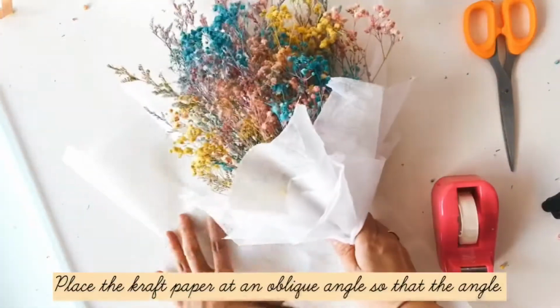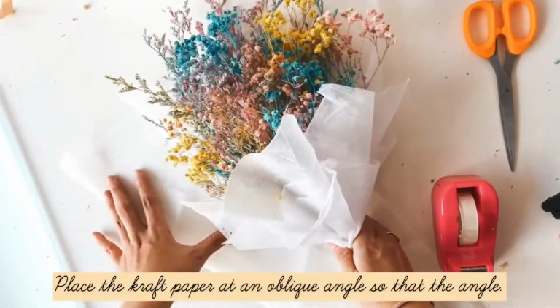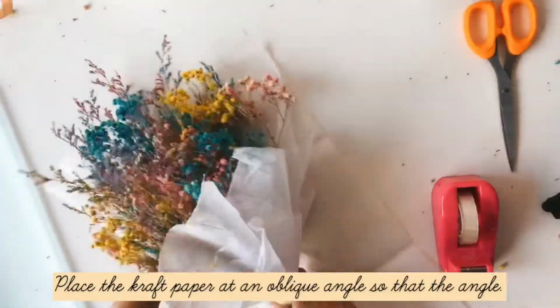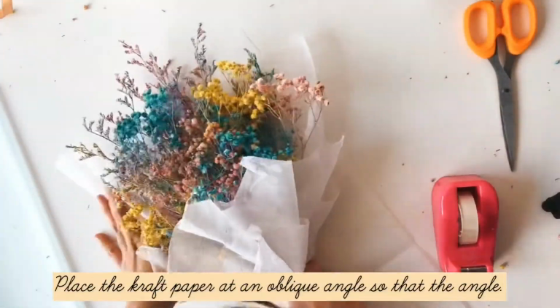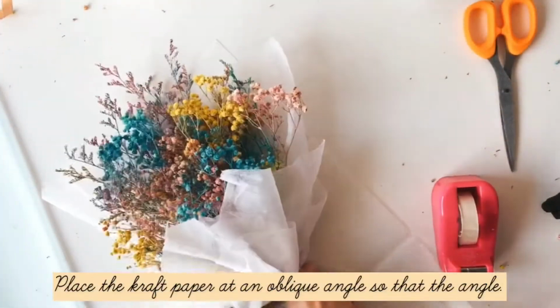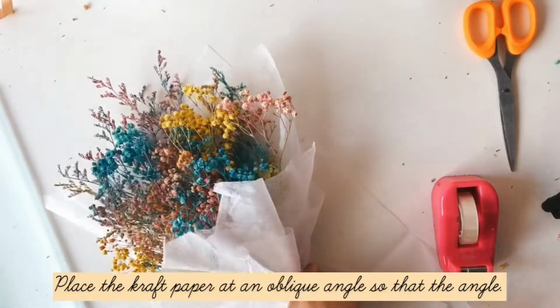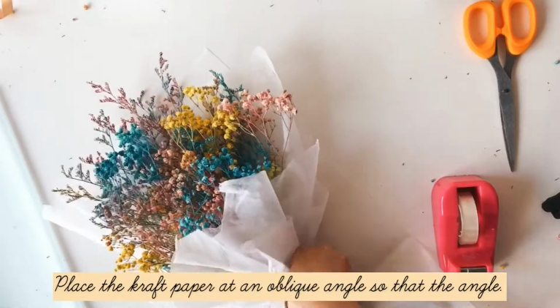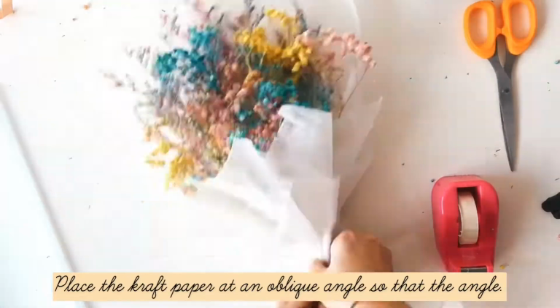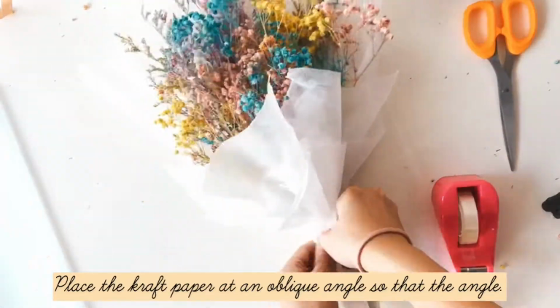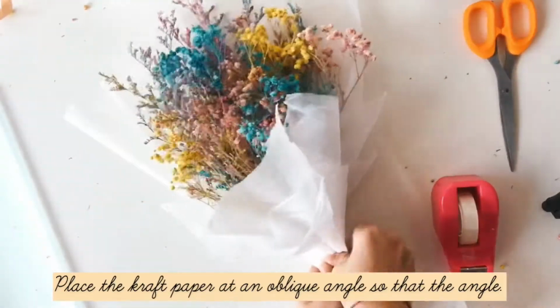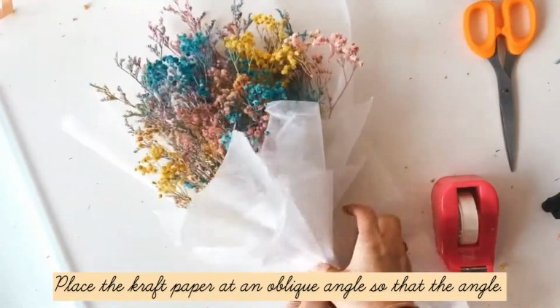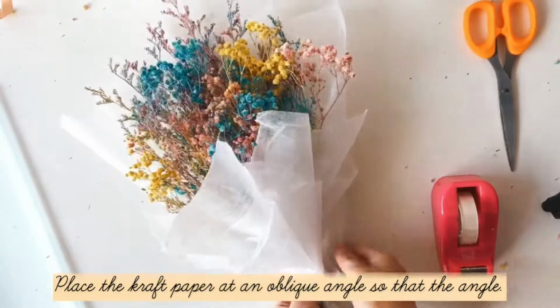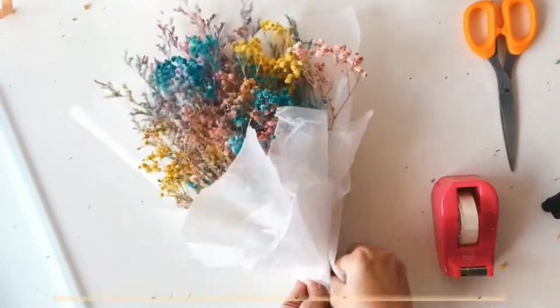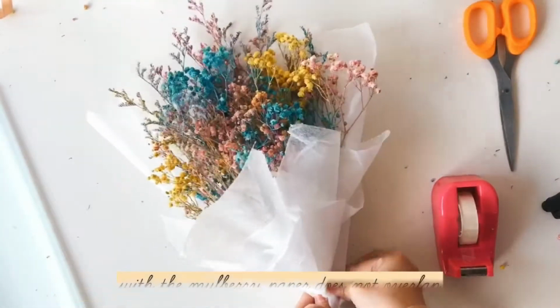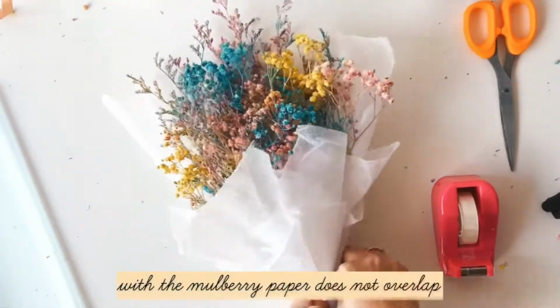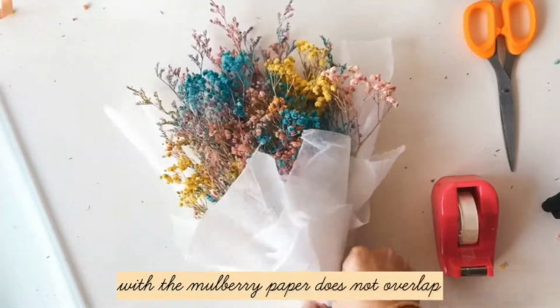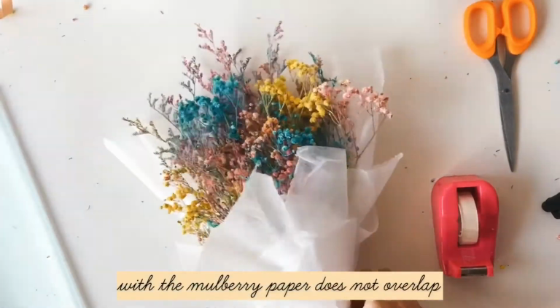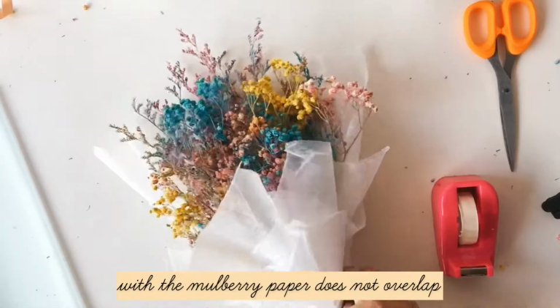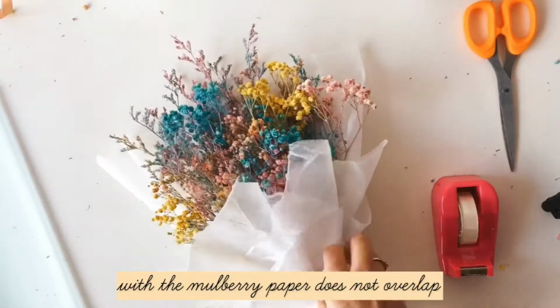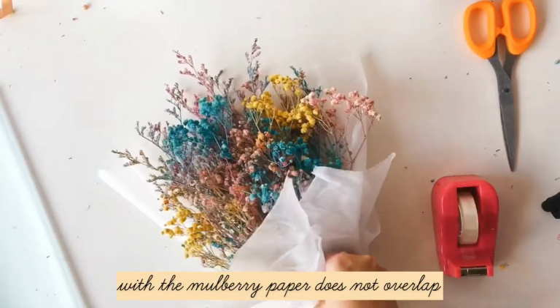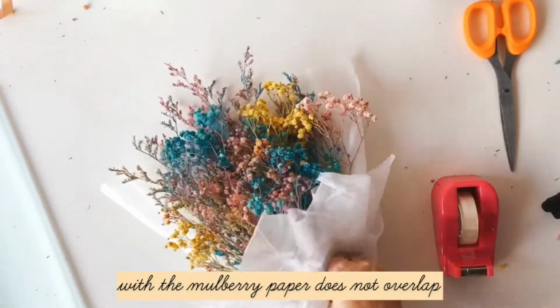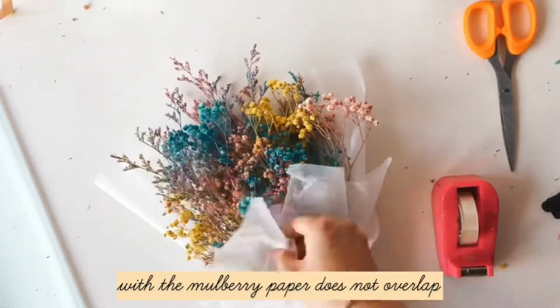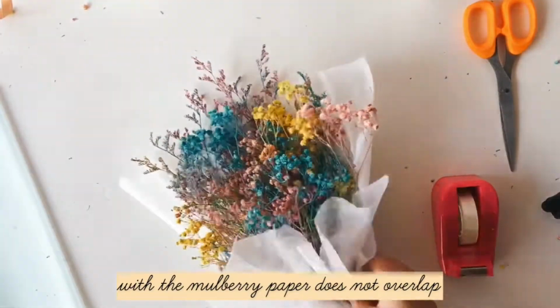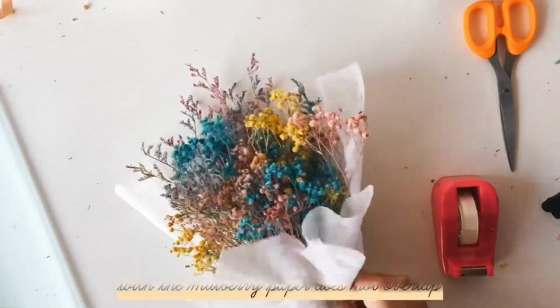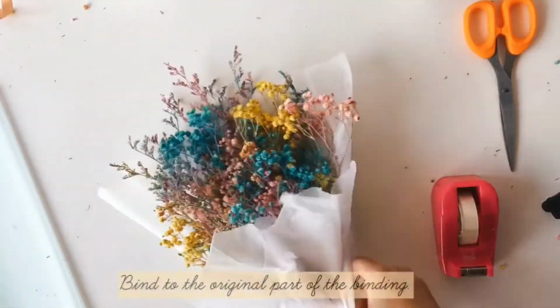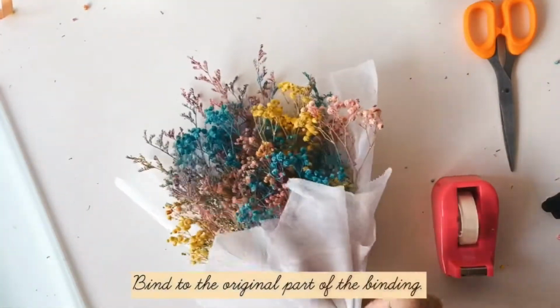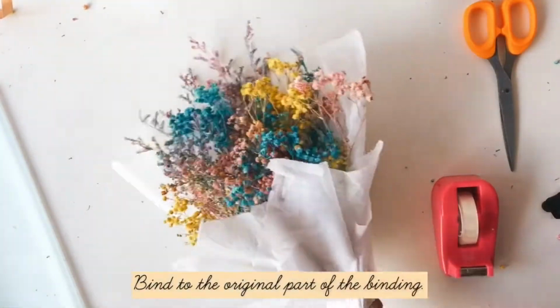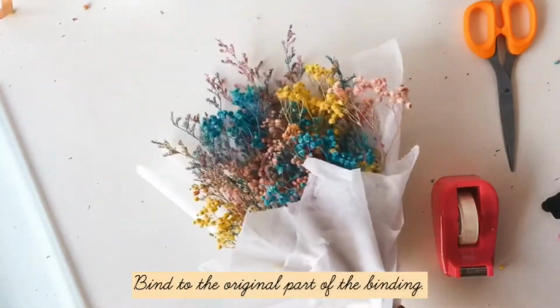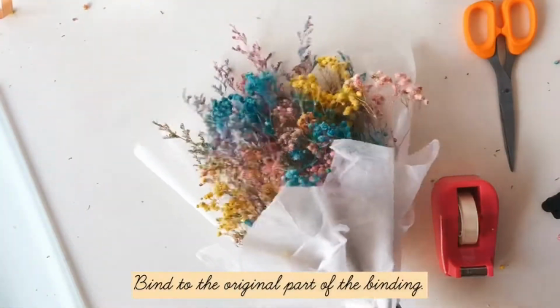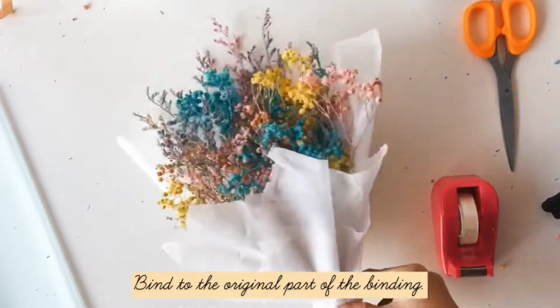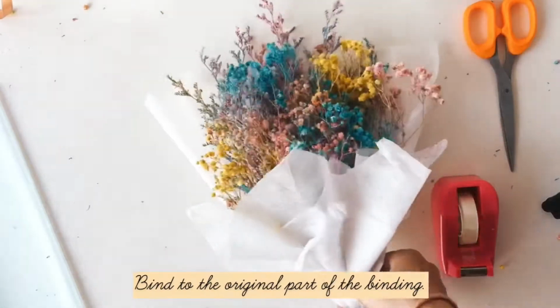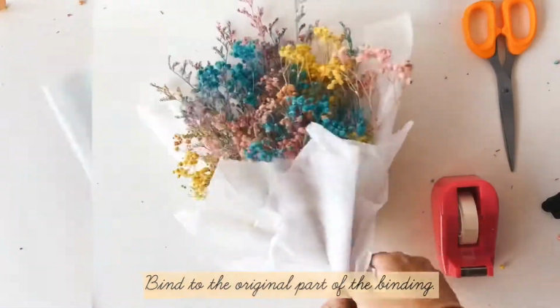Place the cuffed paper at an angle so that it does not overlap with the mulberry paper. Bind the original part of the binding.